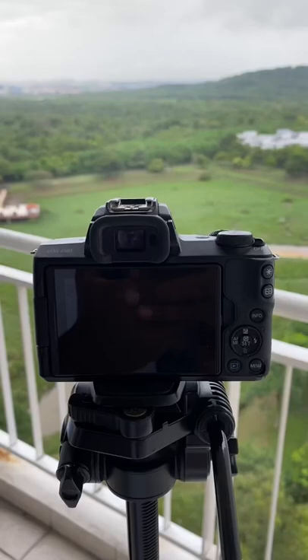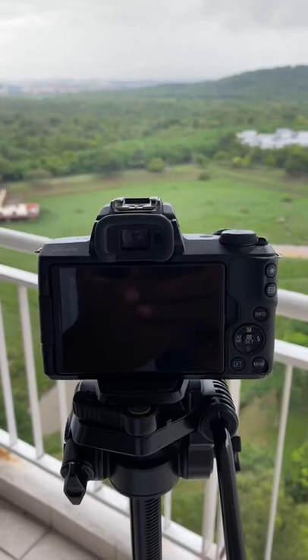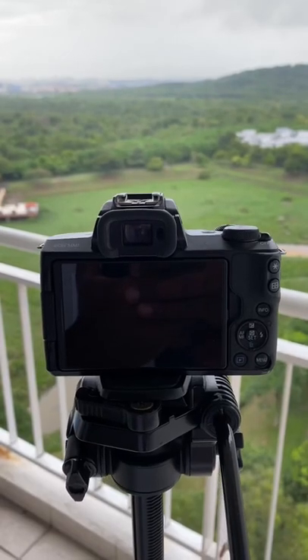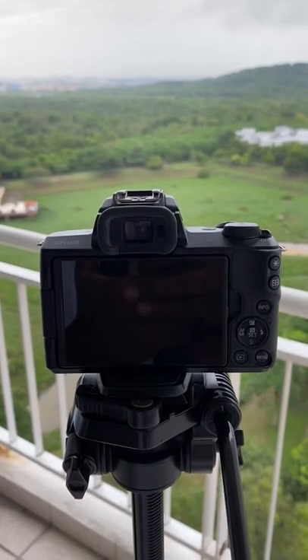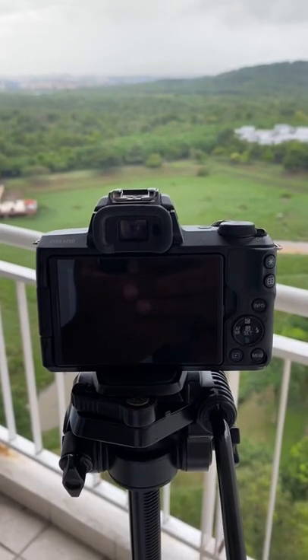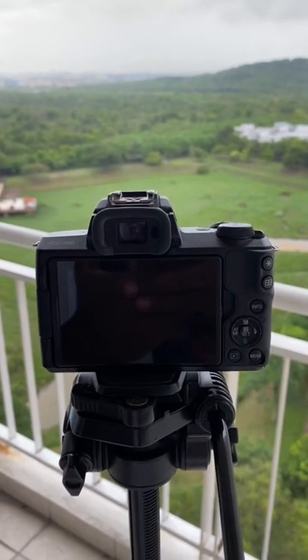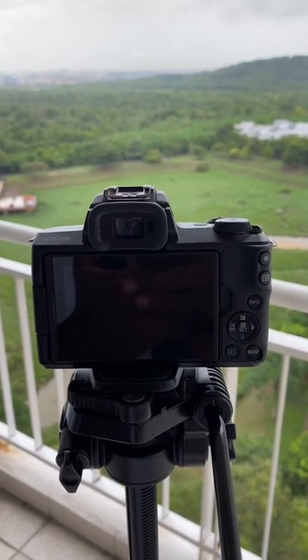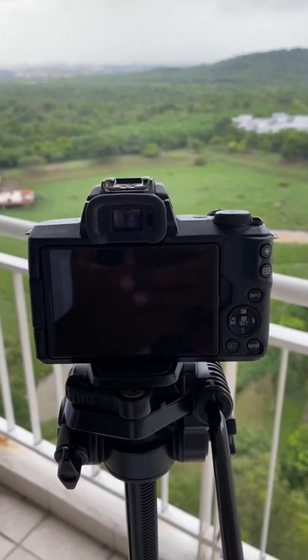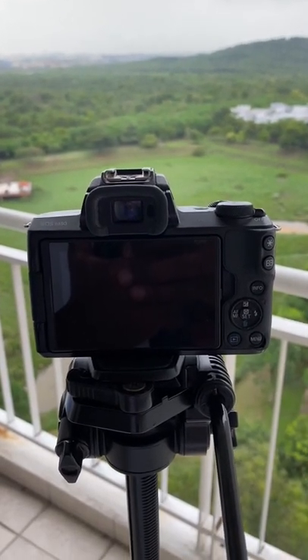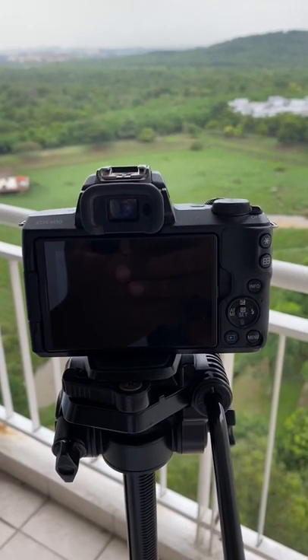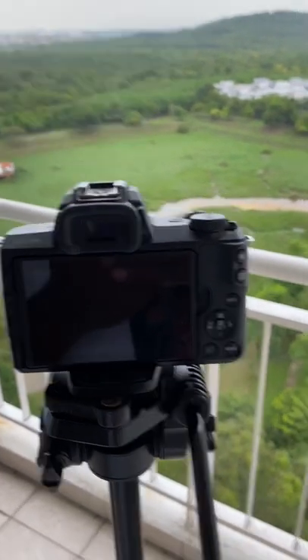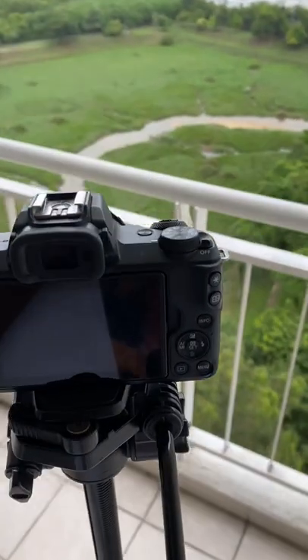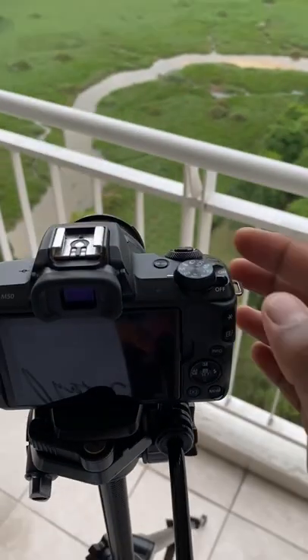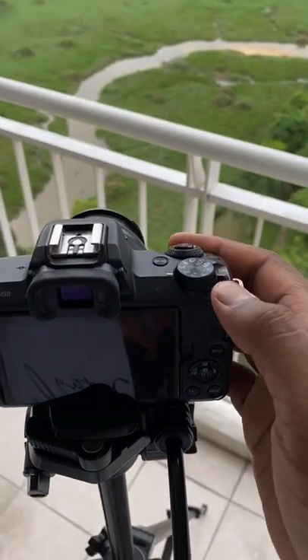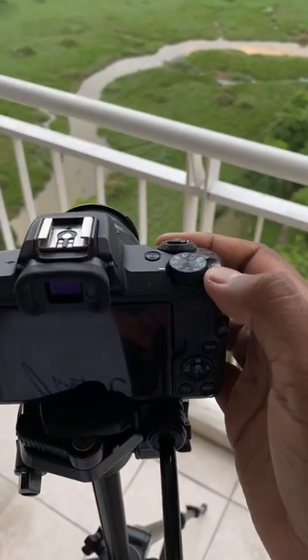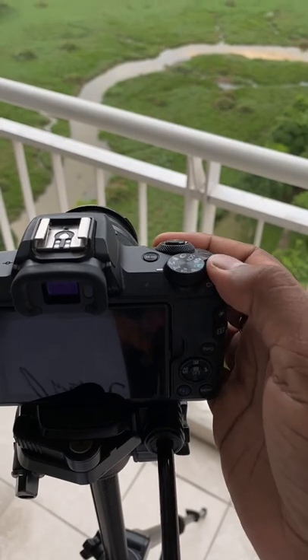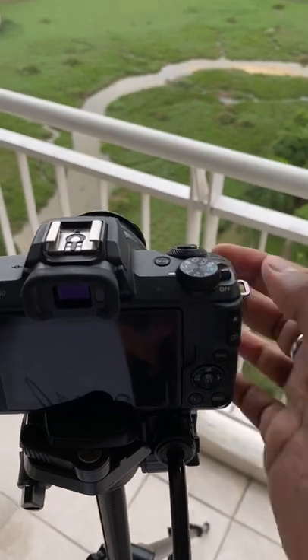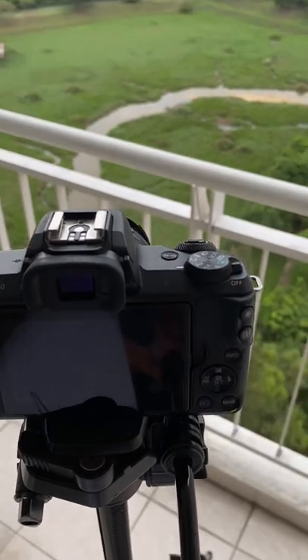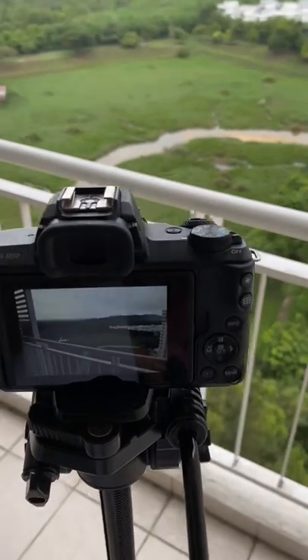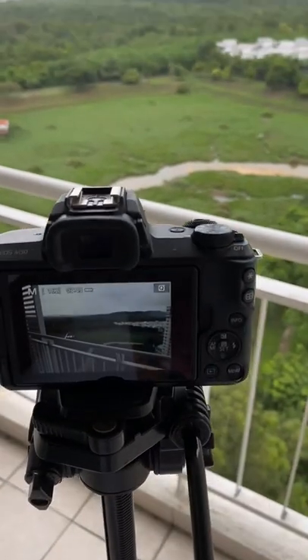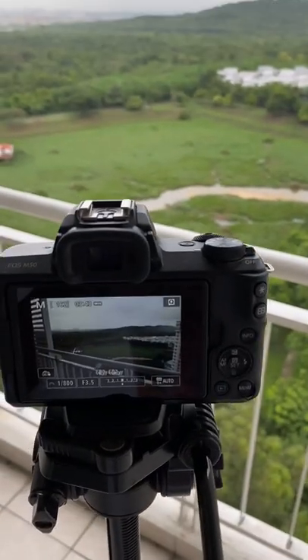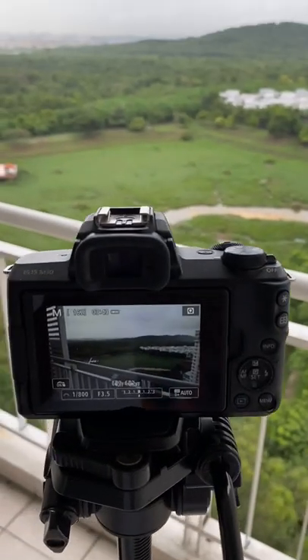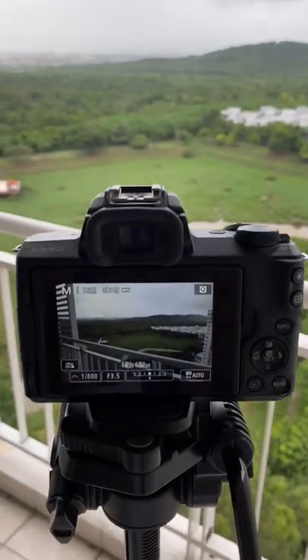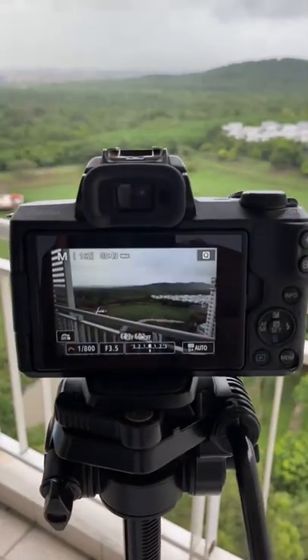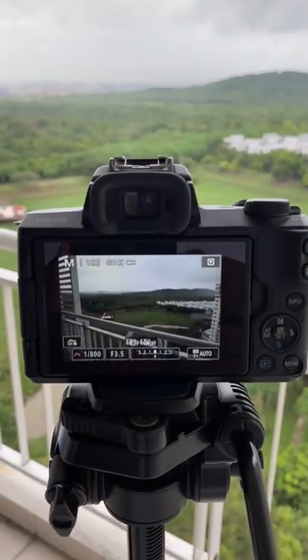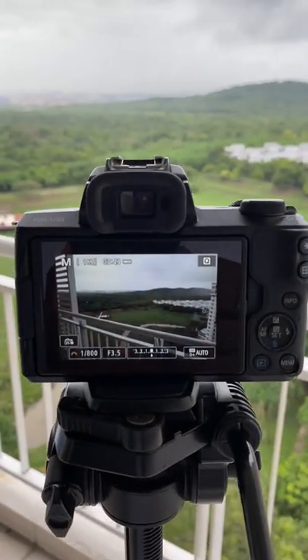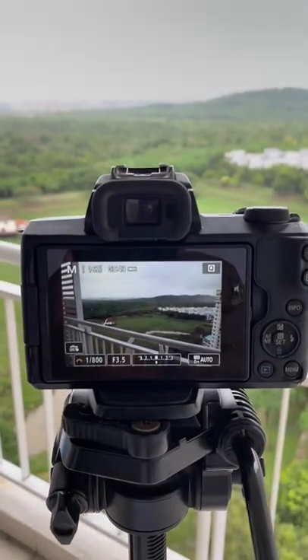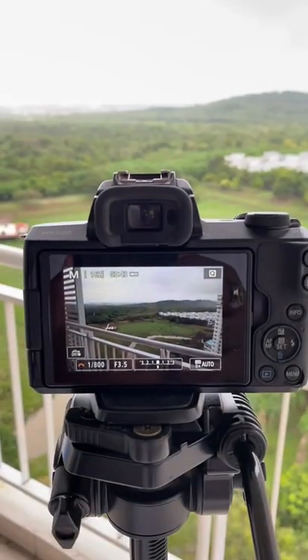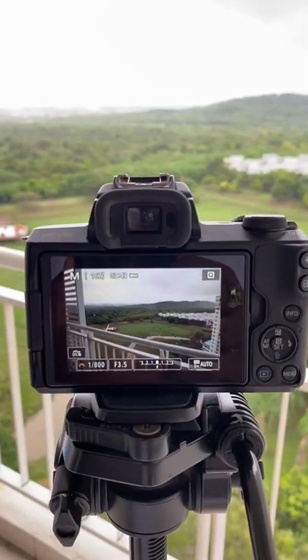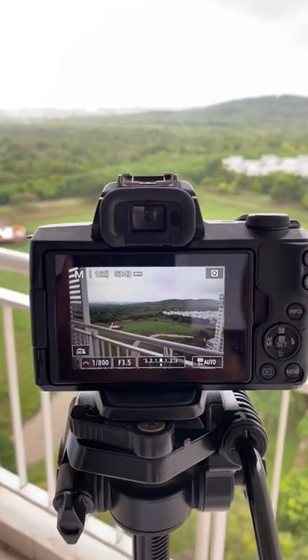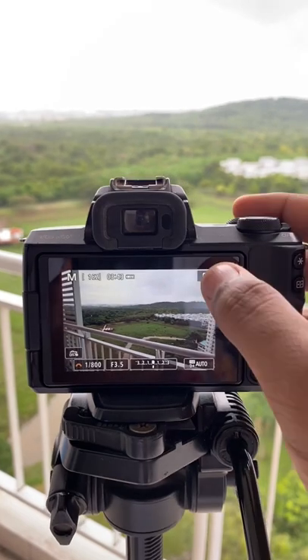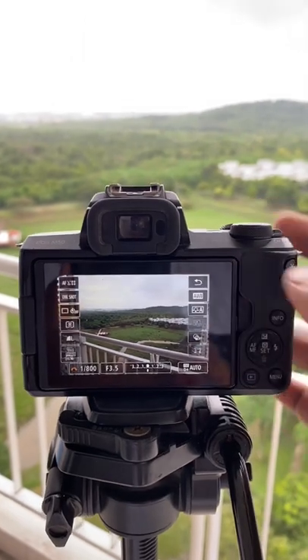How to shoot in continuous mode in Canon M50 or other Canon cameras. First of all, turn on the camera and make sure that you are in any photo mode, then press on Q.